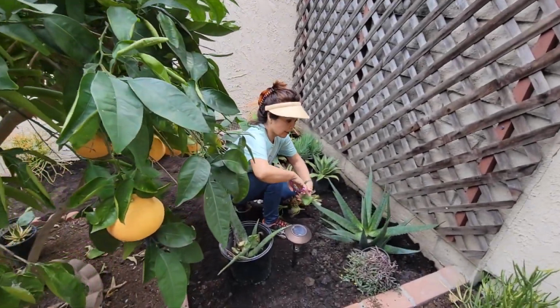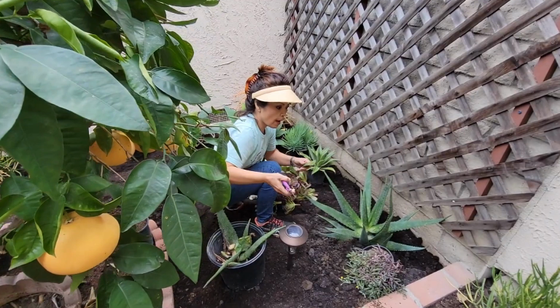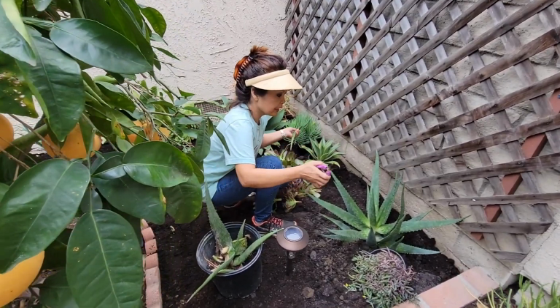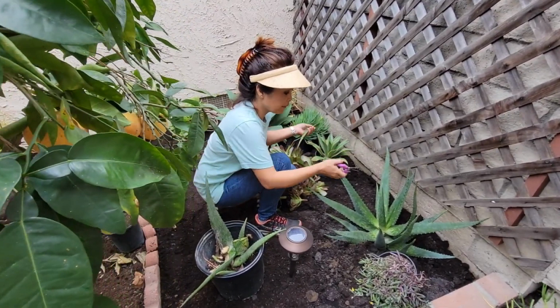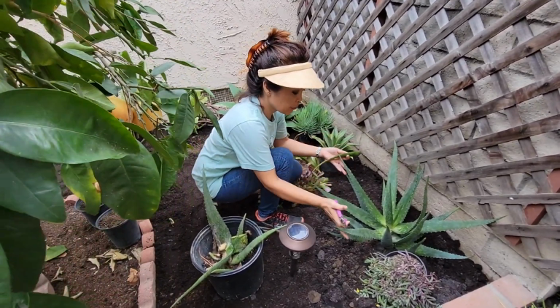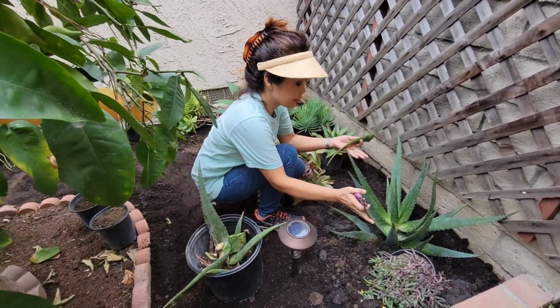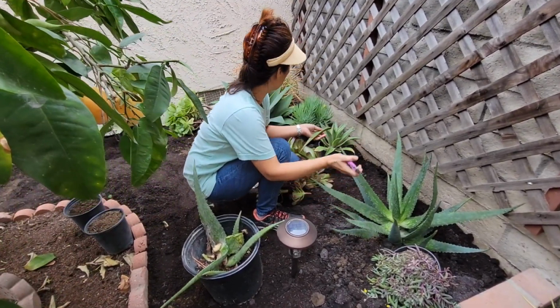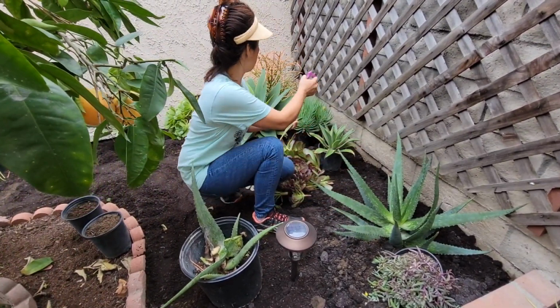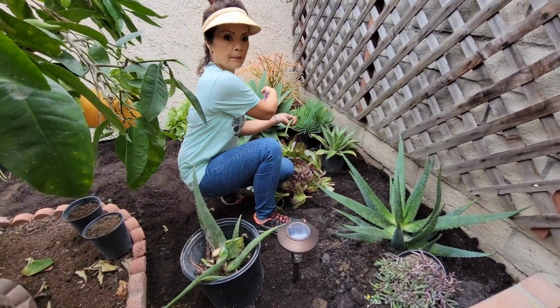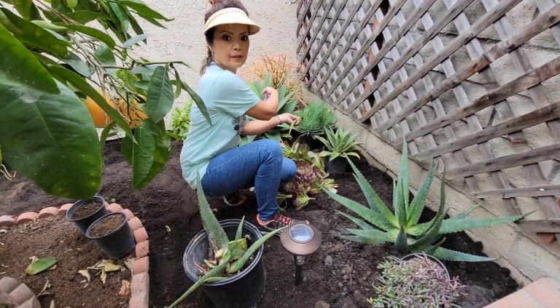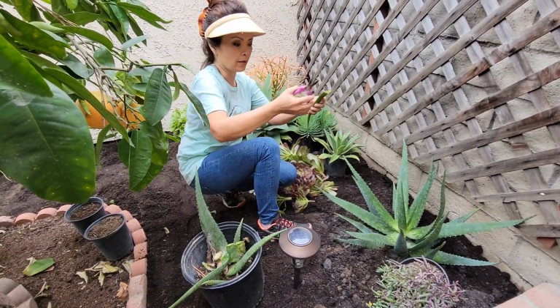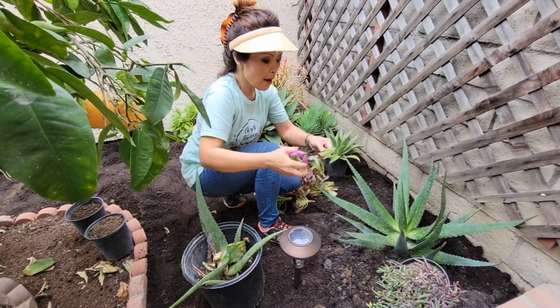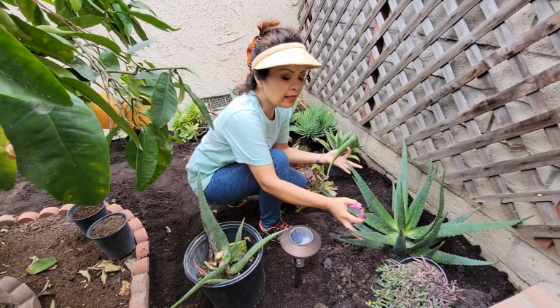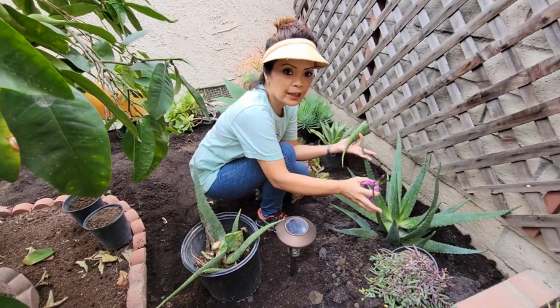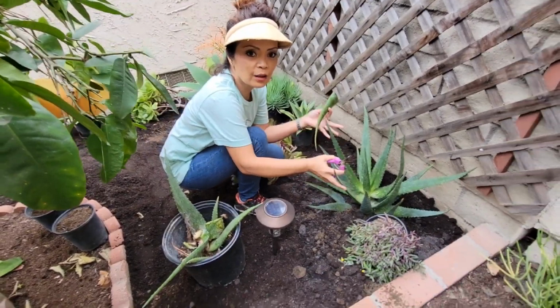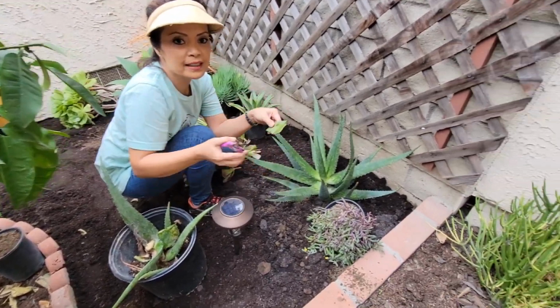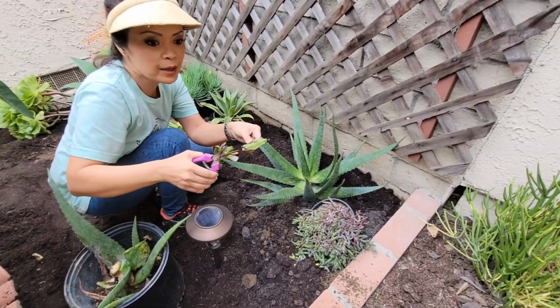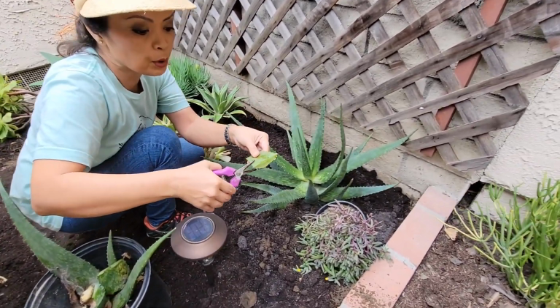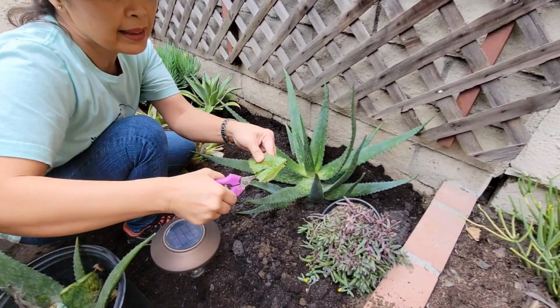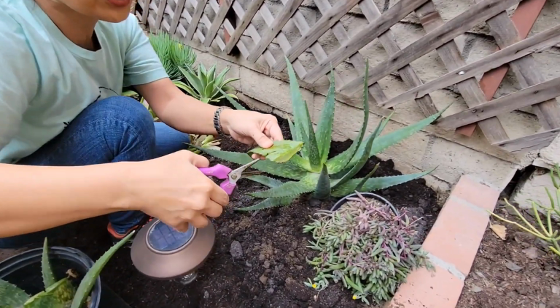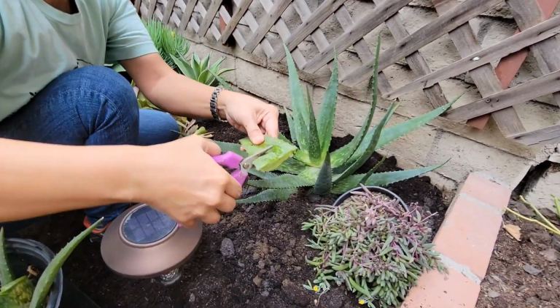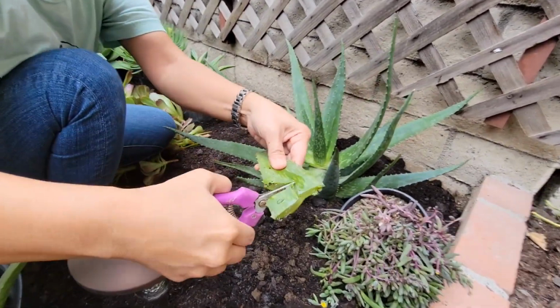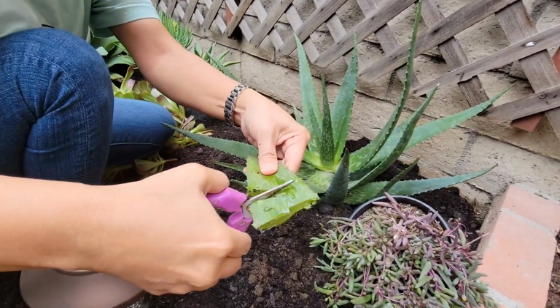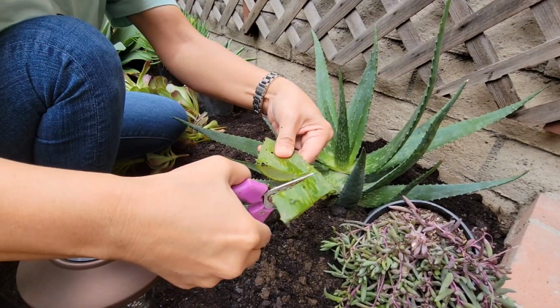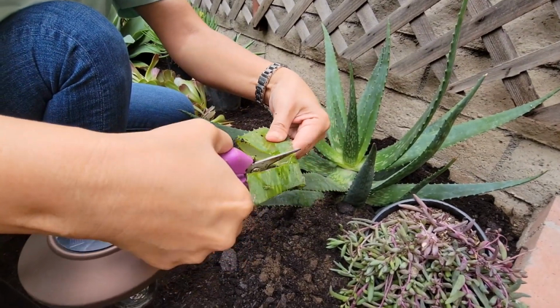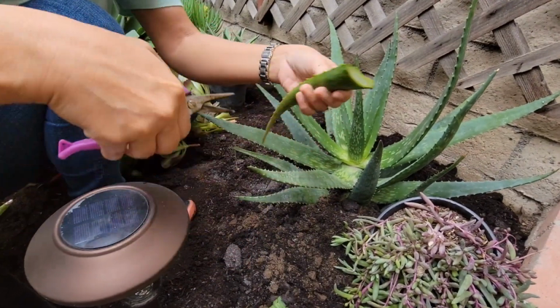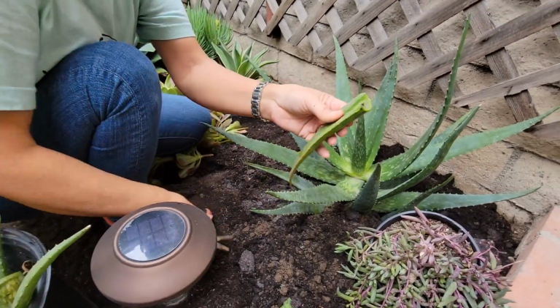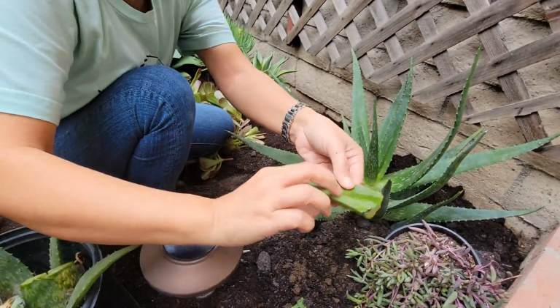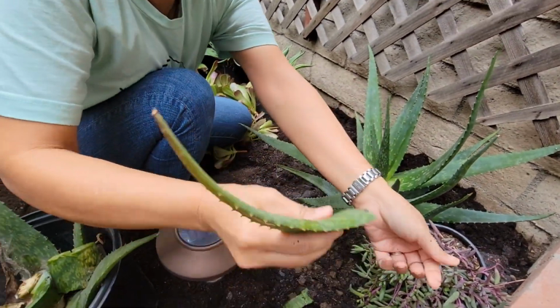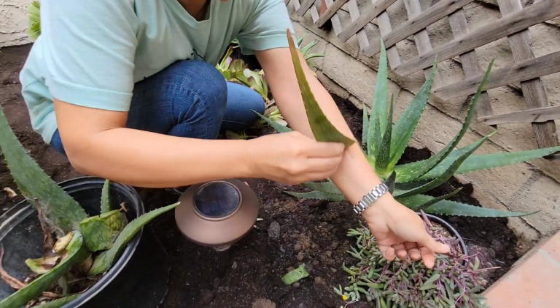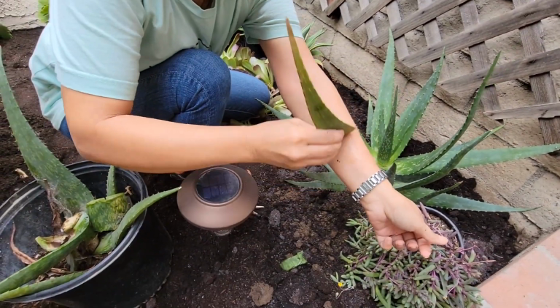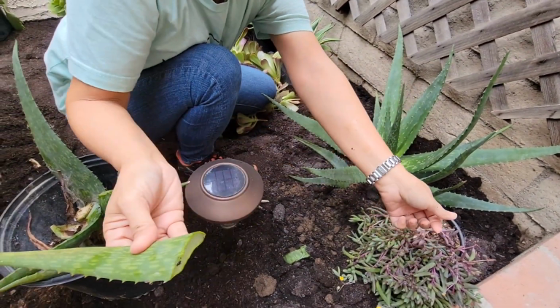So I'm putting in my foundation plants, the bigger plants. I have some here already but I love putting aloes because if anyone gets burnt they could just get their aloe plant and rub it on their skin.